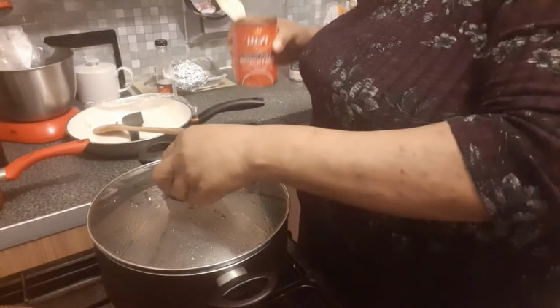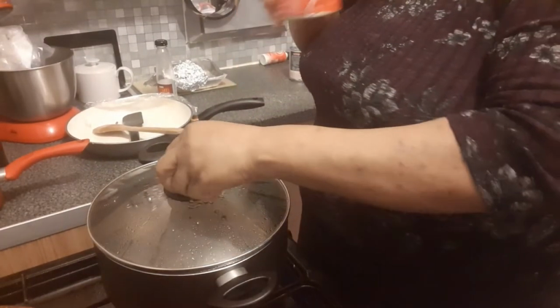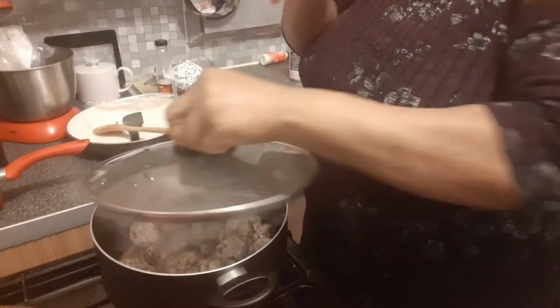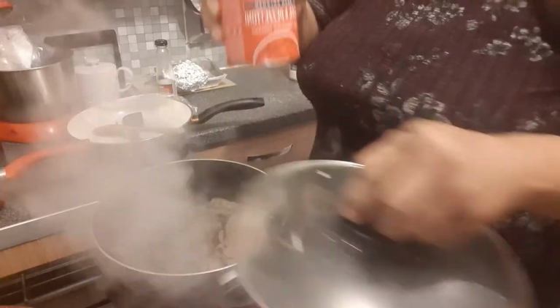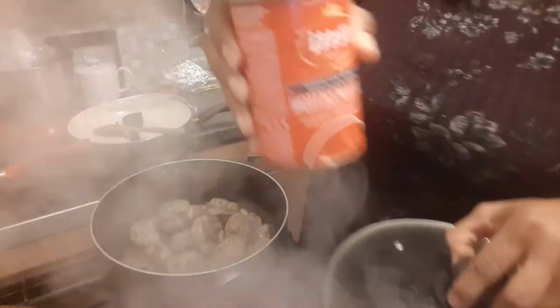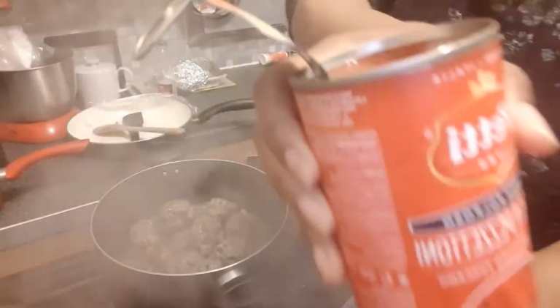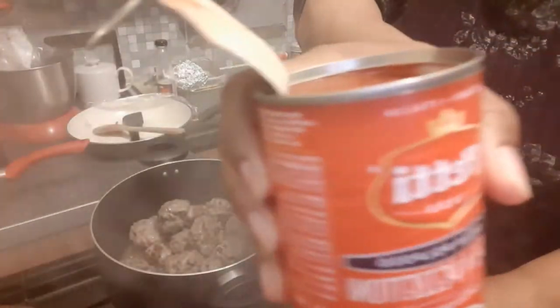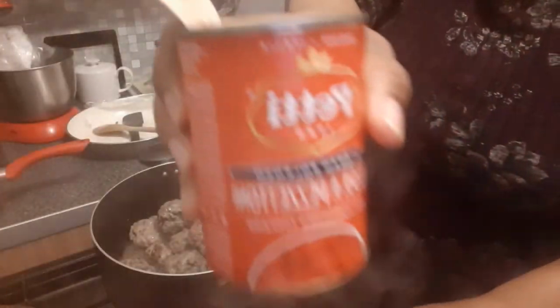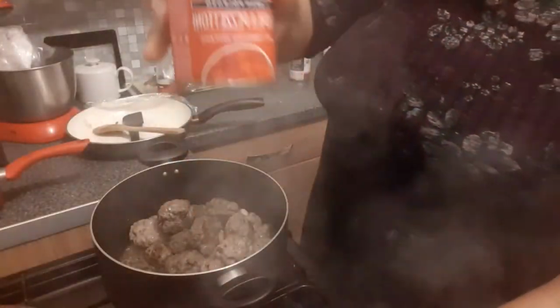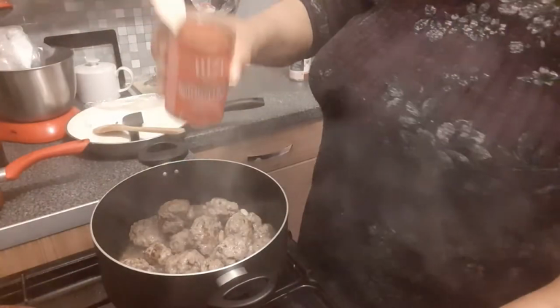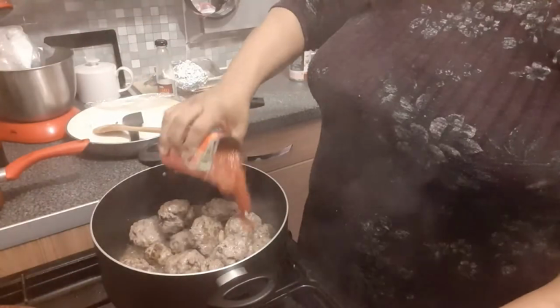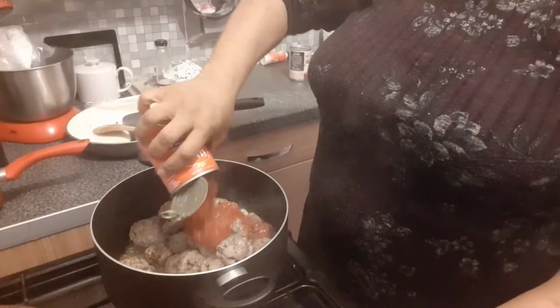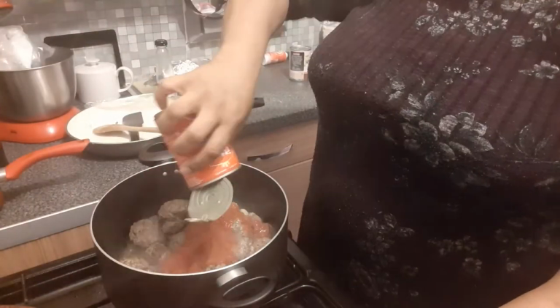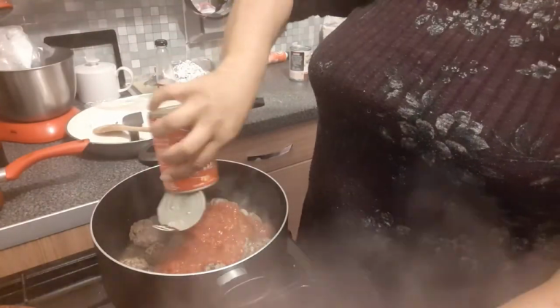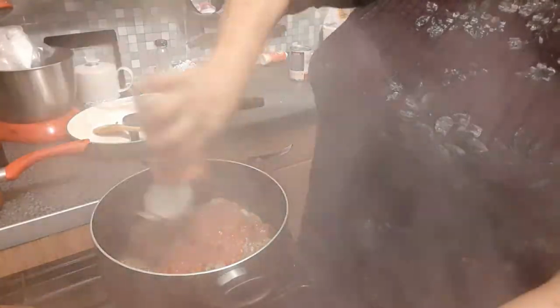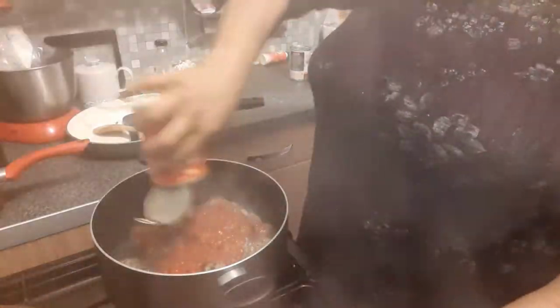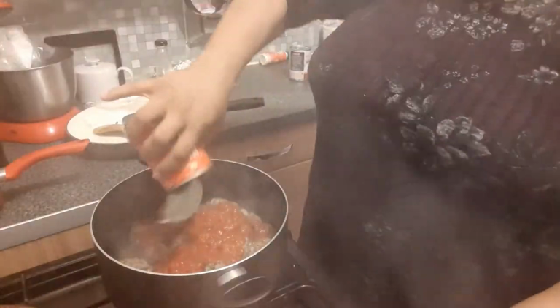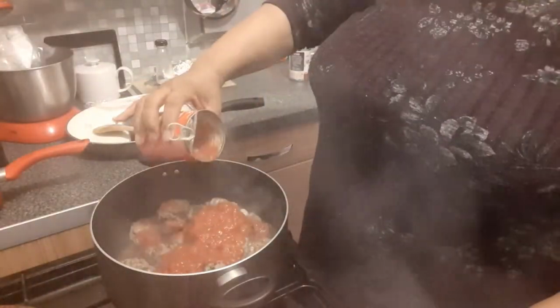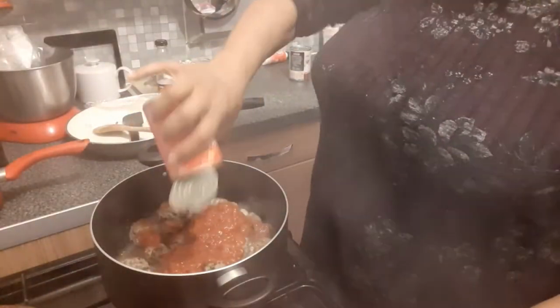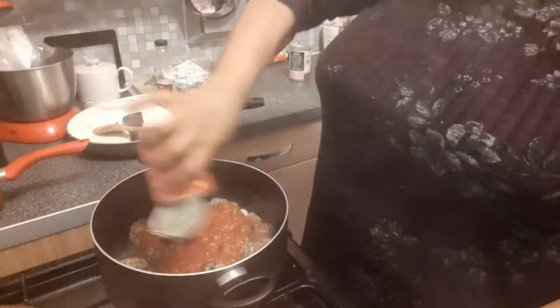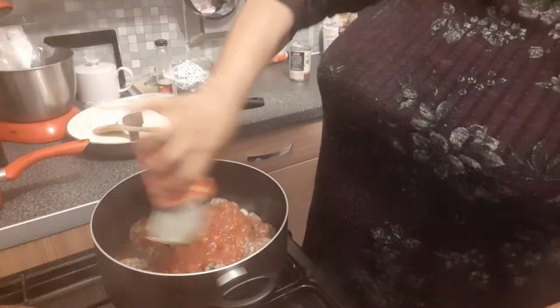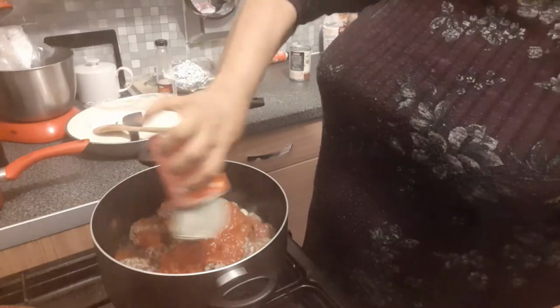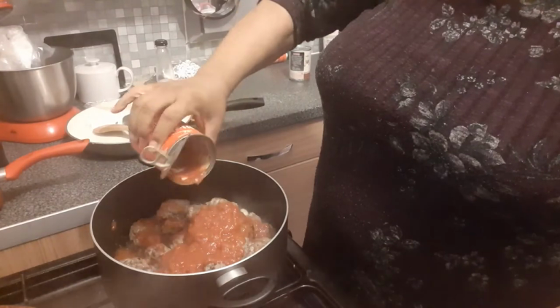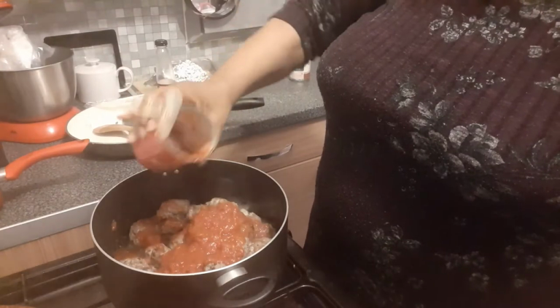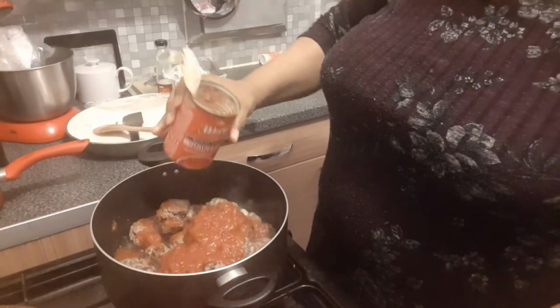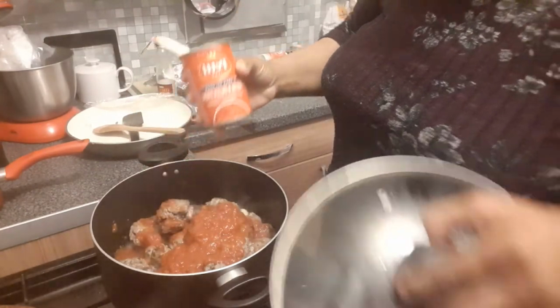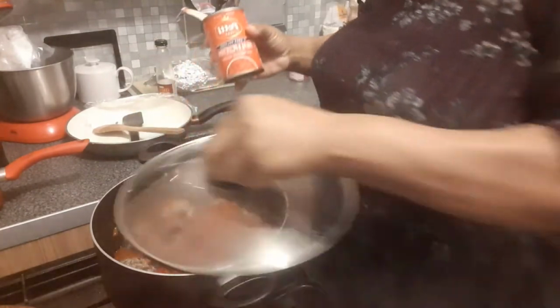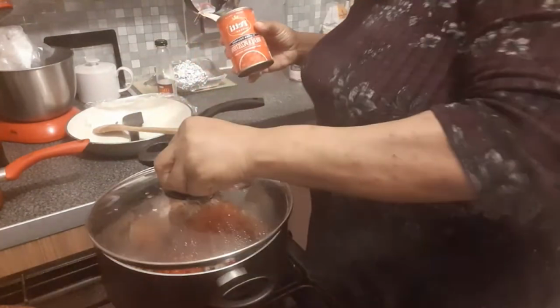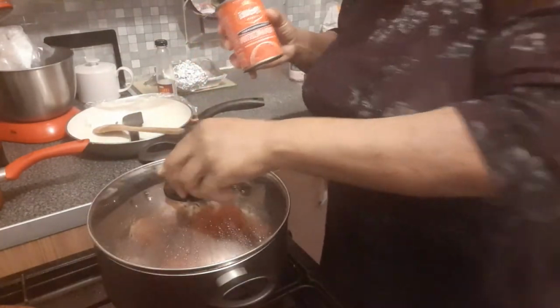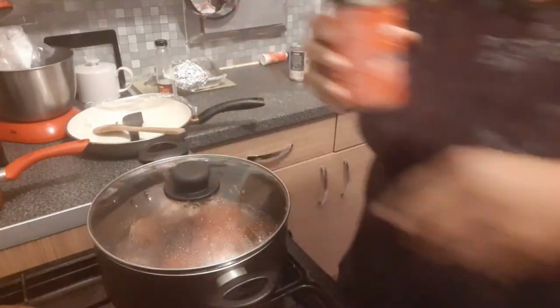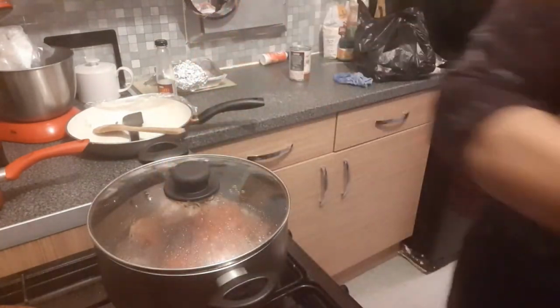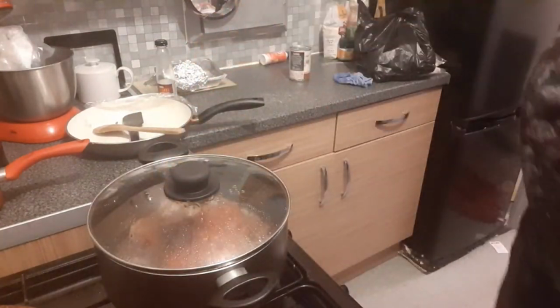Then I'm going to put my red sauce in. This is the tomato sauce that I'm using. A little bit of water in.